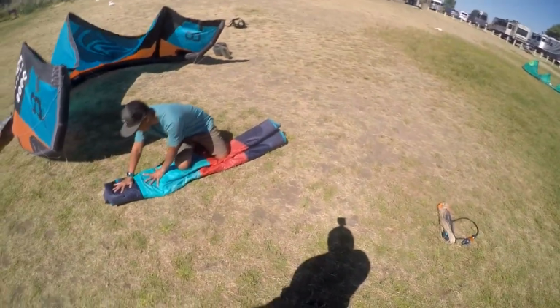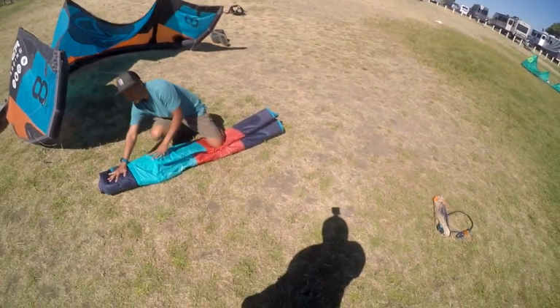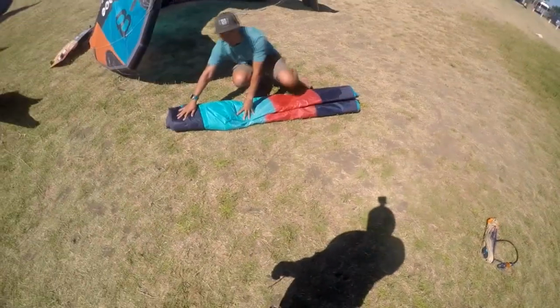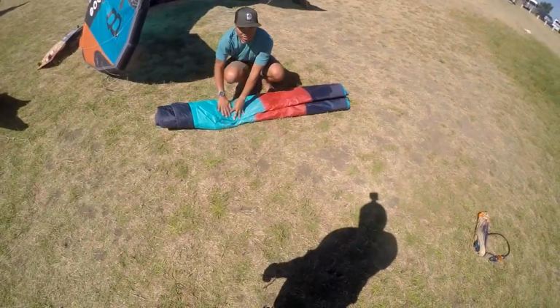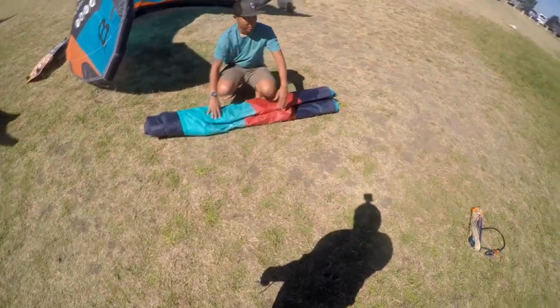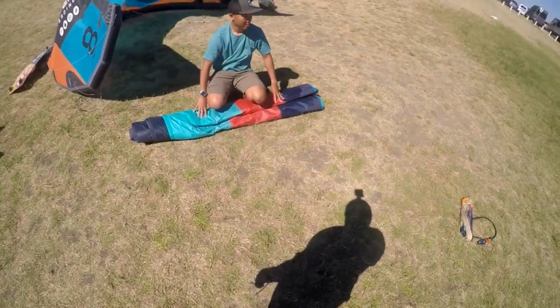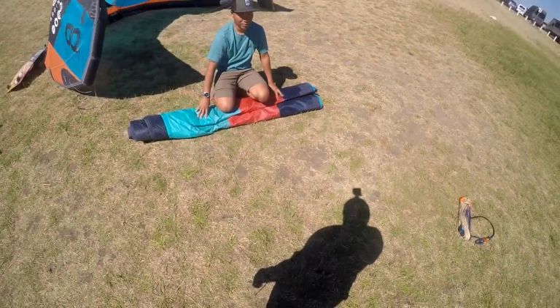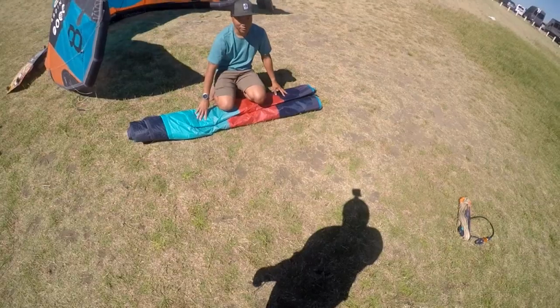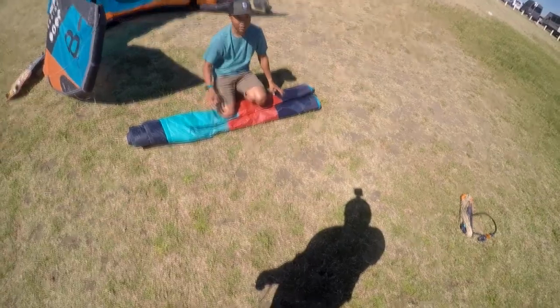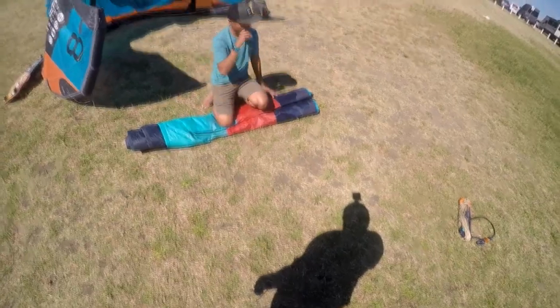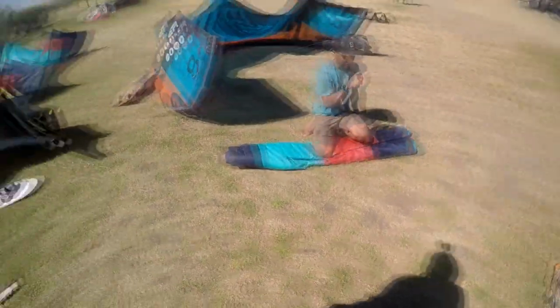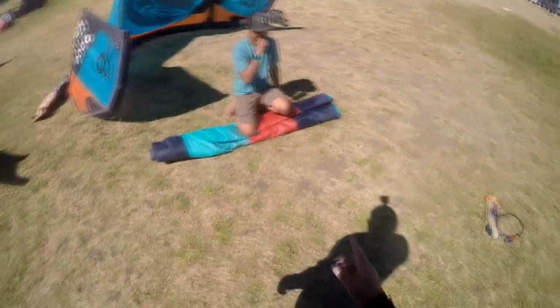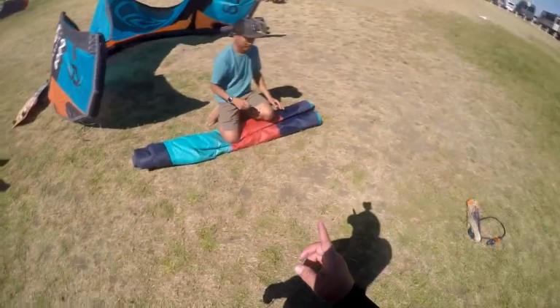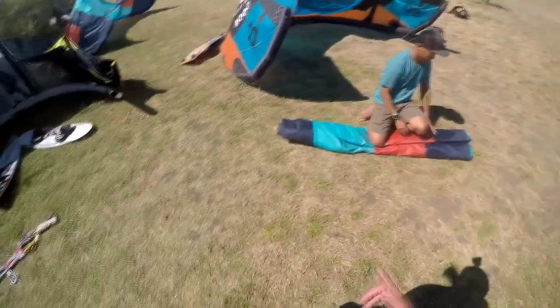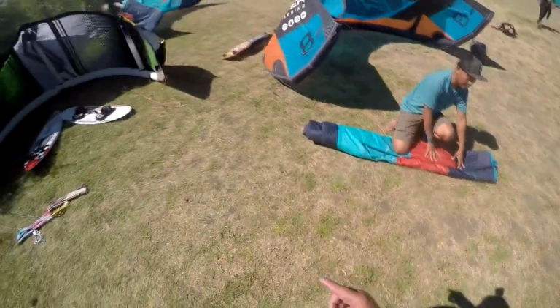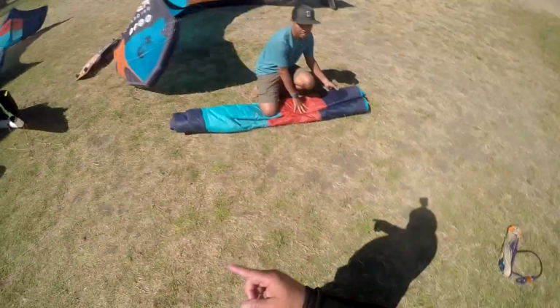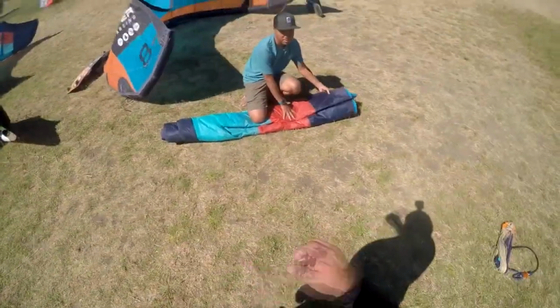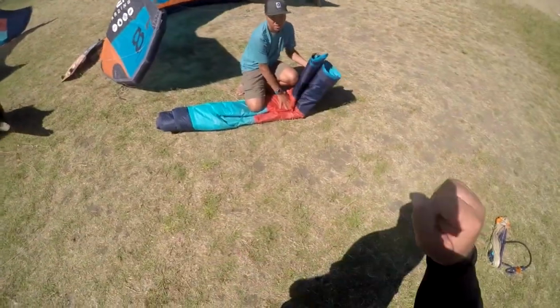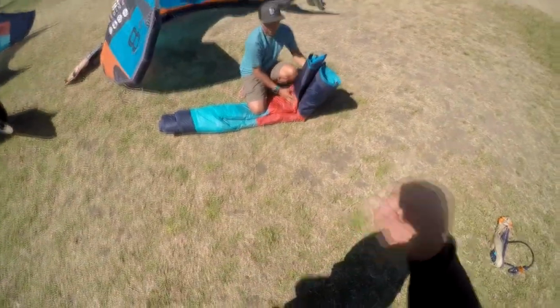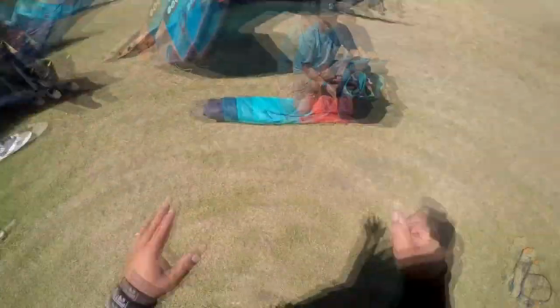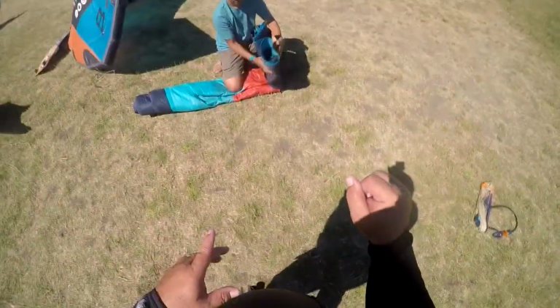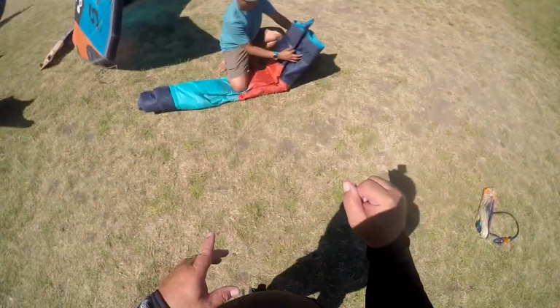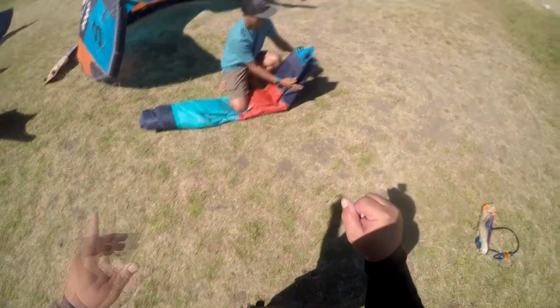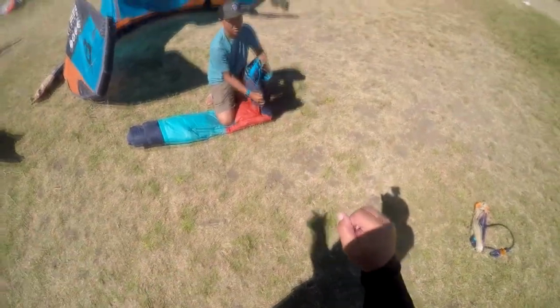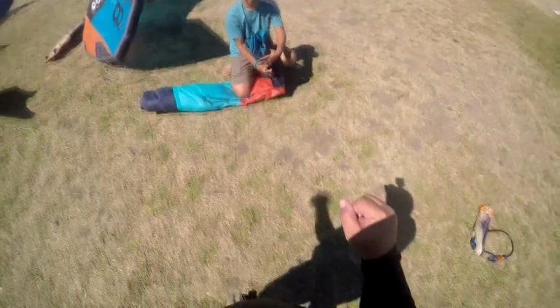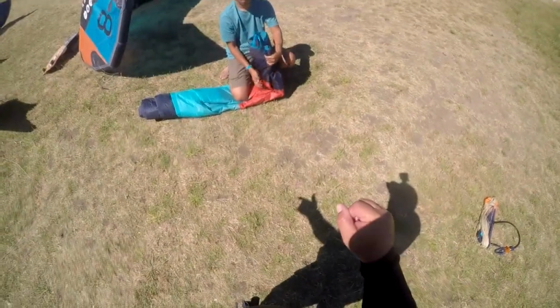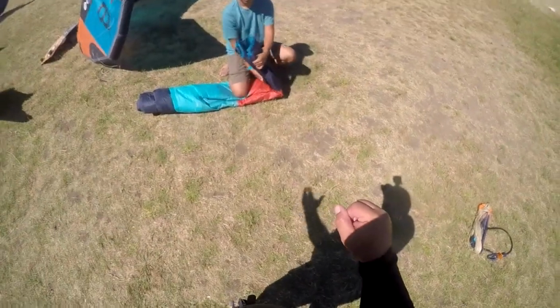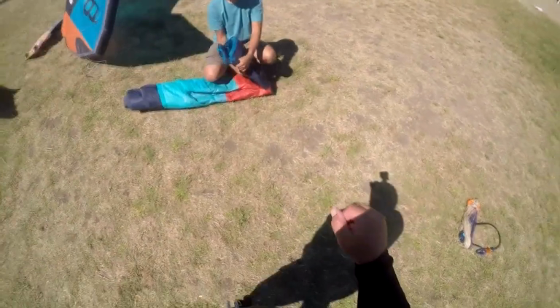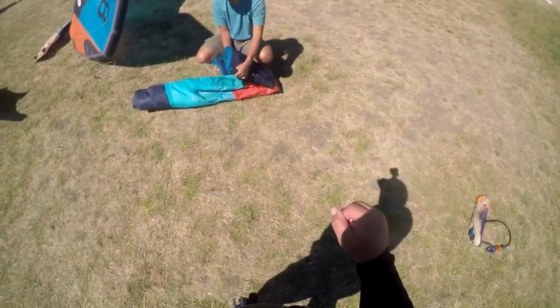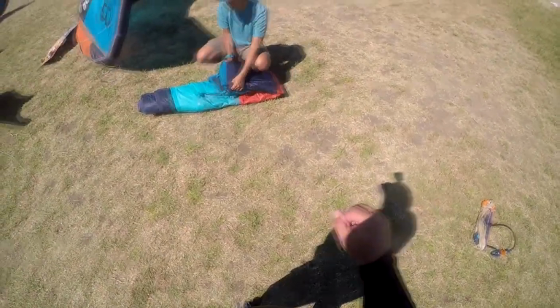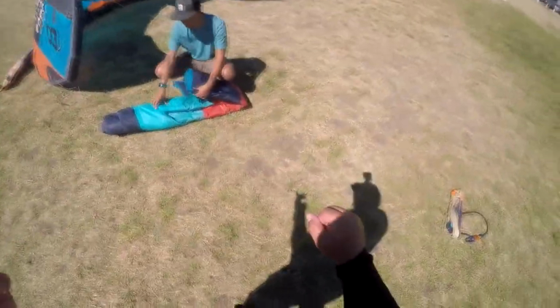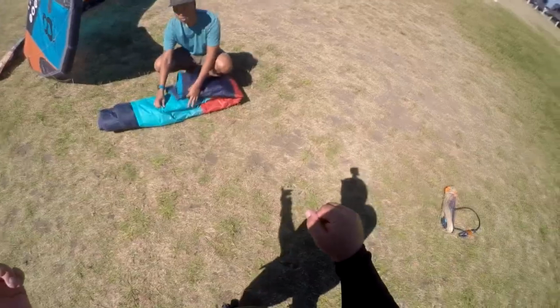It was a very clean launch — I've seen some pretty bad ones. But it's interesting when you walk down the trail how much power you have on the kite, and then when you get to the beach you get the wind. Yeah, but the kite doesn't change — it's weird.